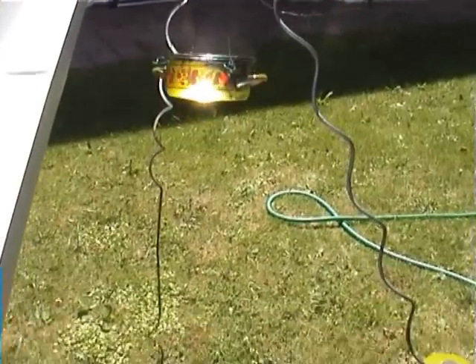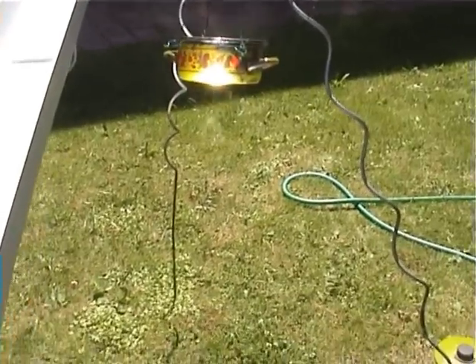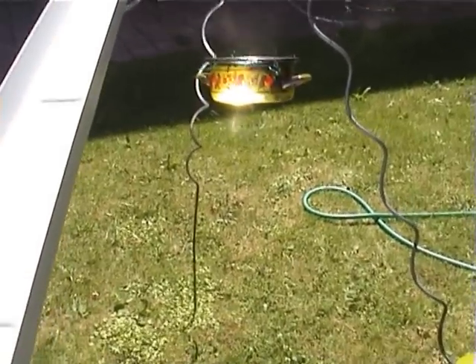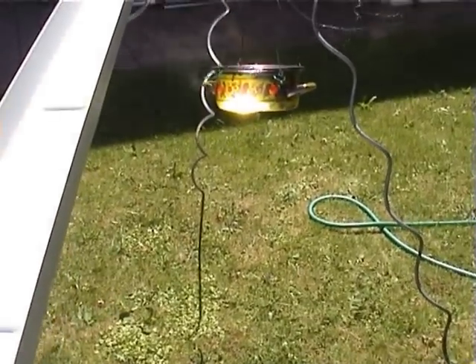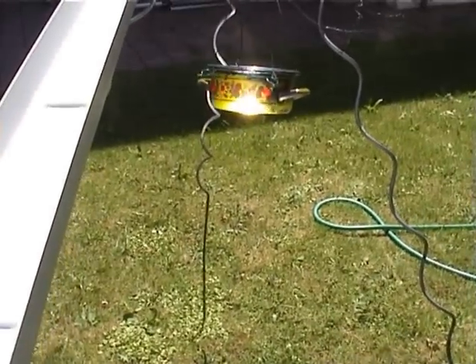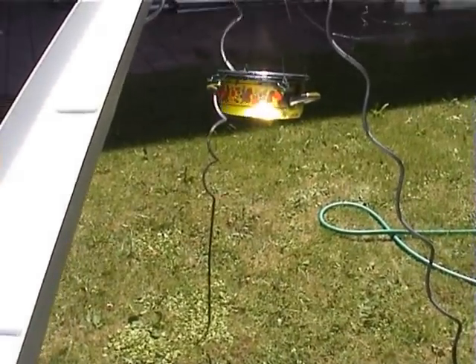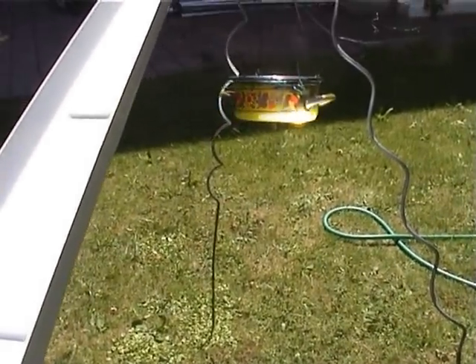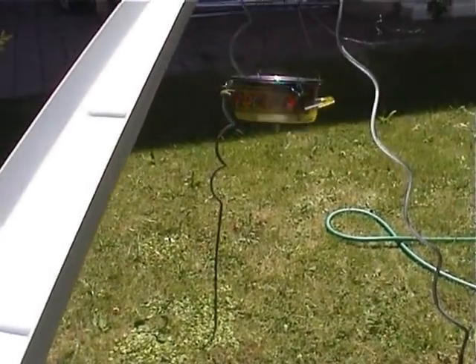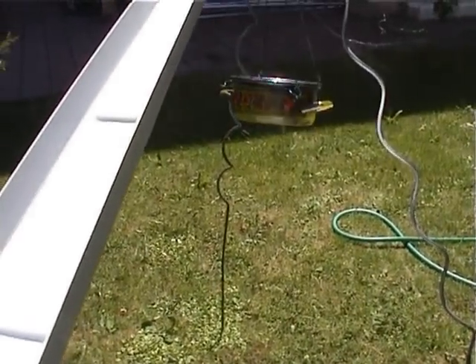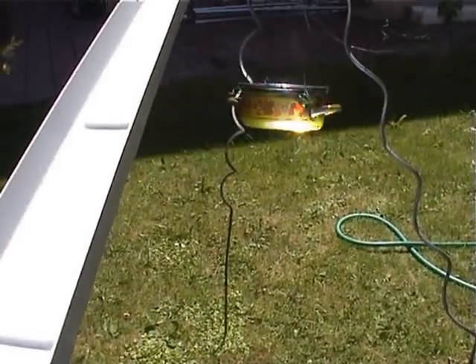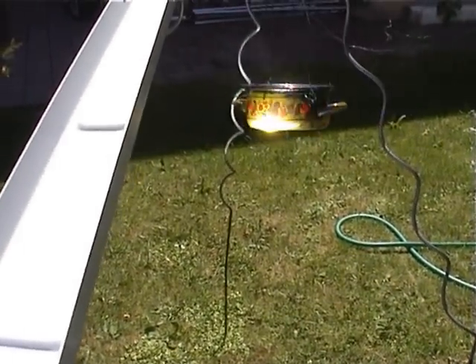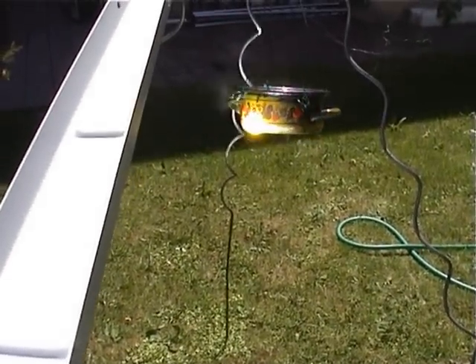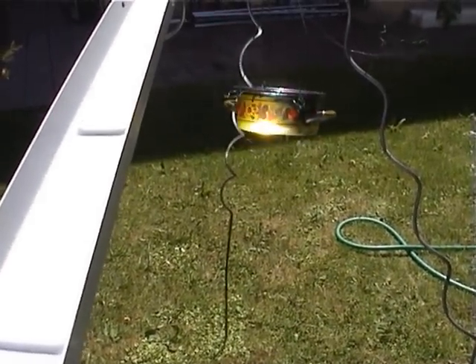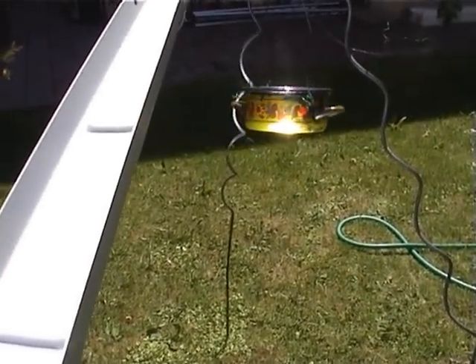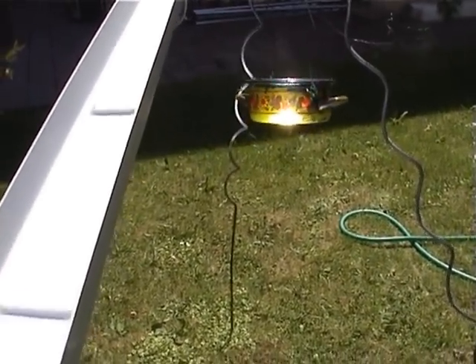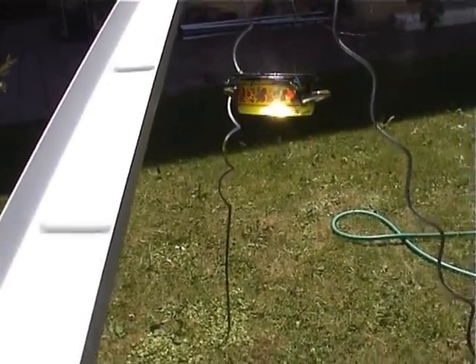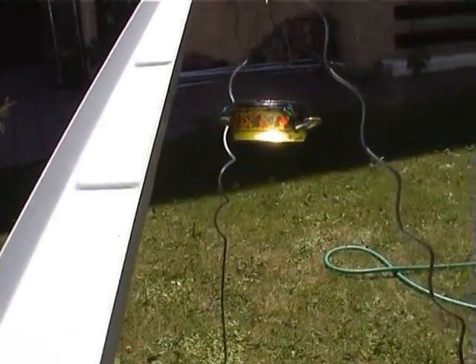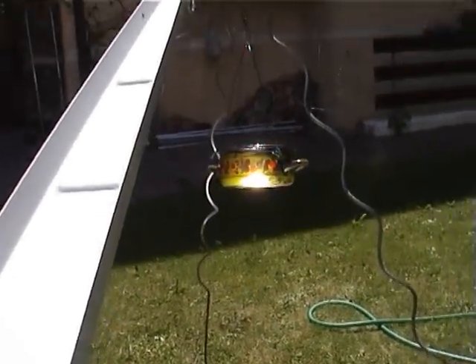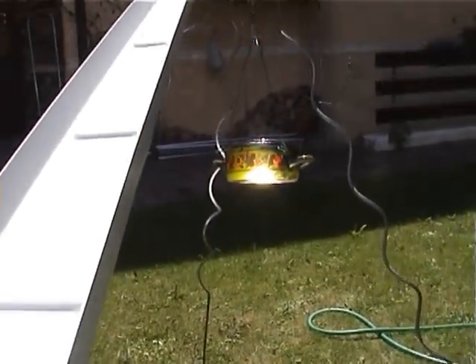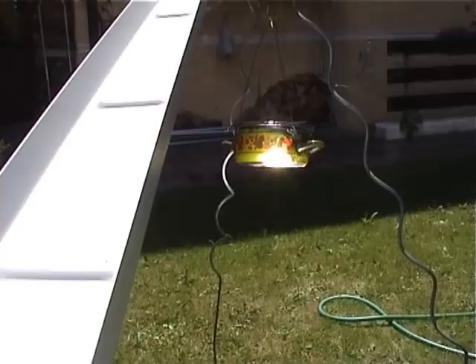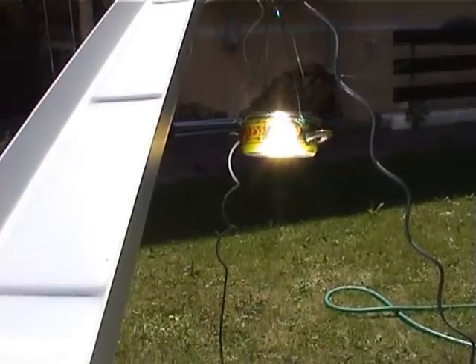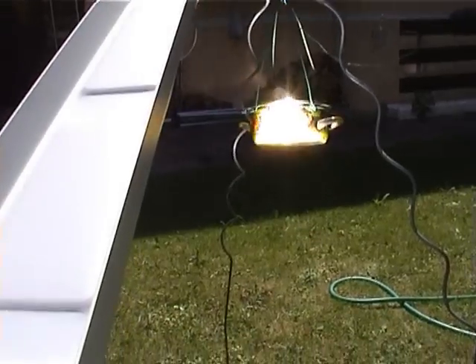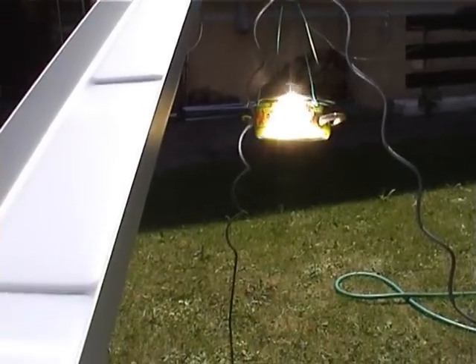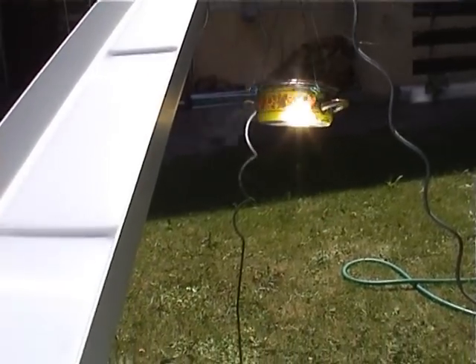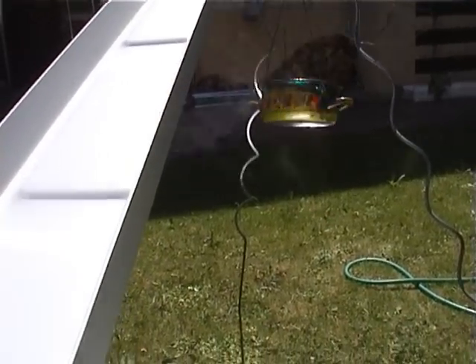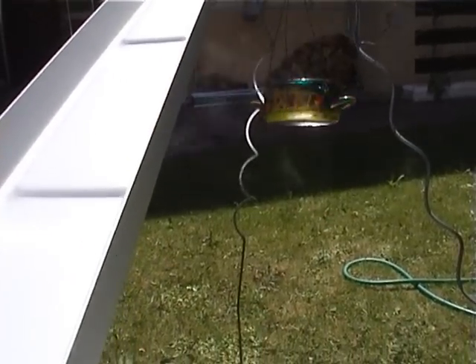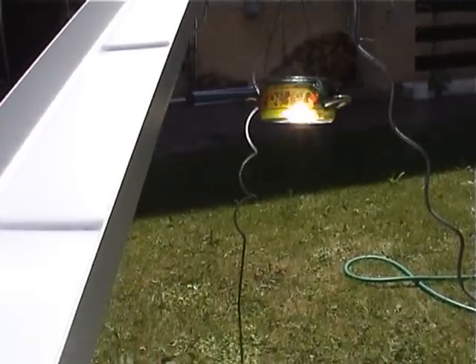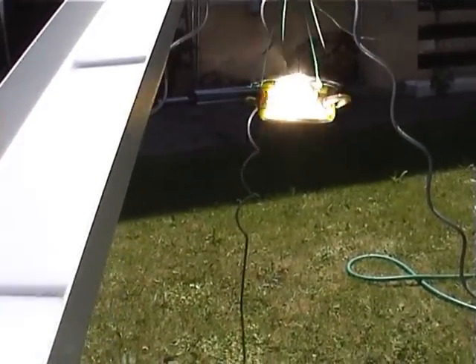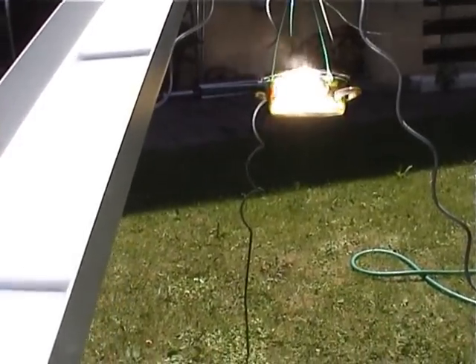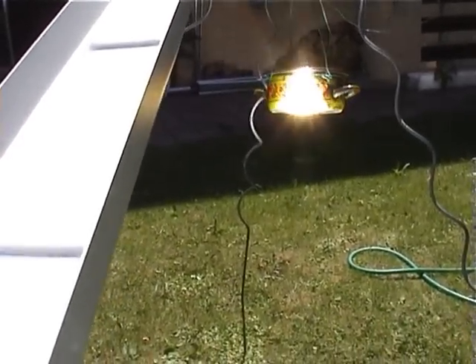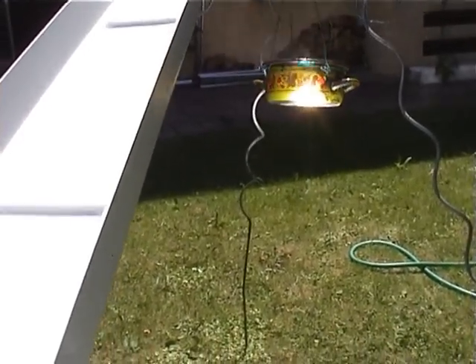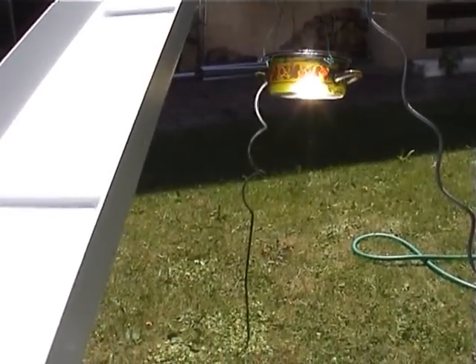Here I show you how to move the focal point — rightwards, leftwards, up and down. It's very easy to do that.